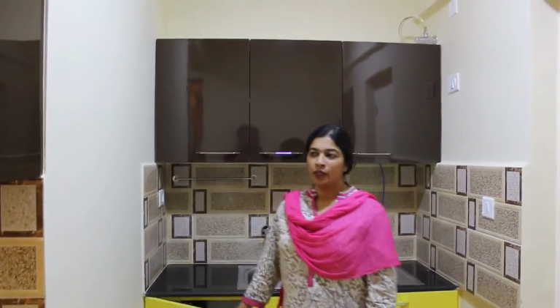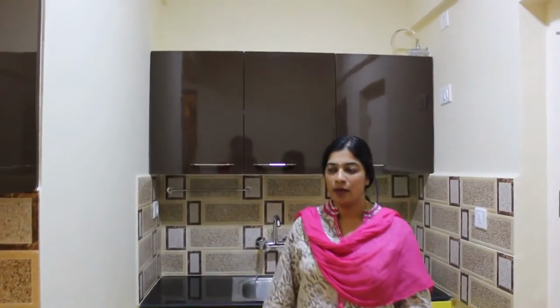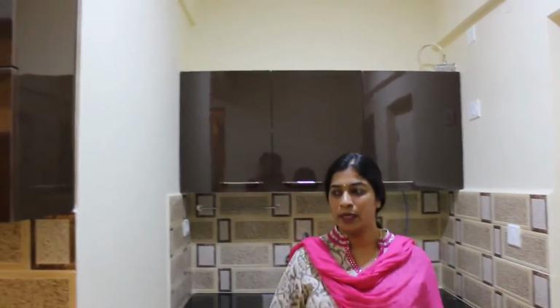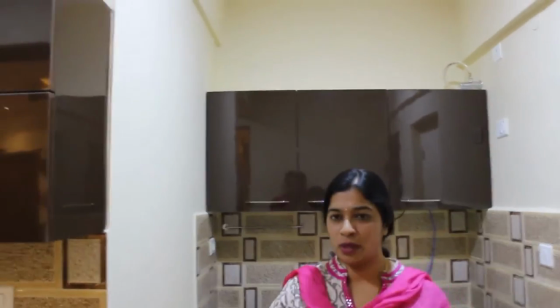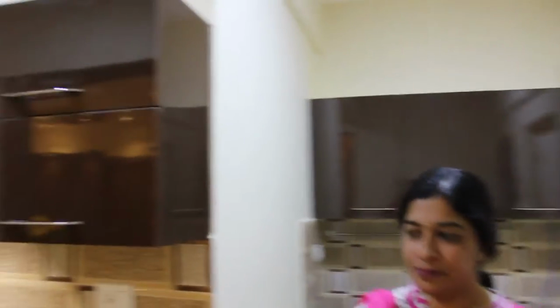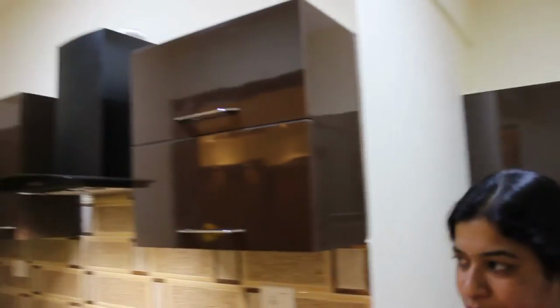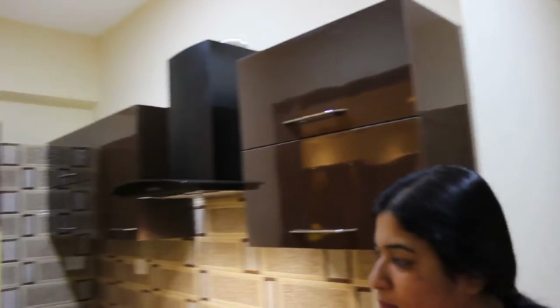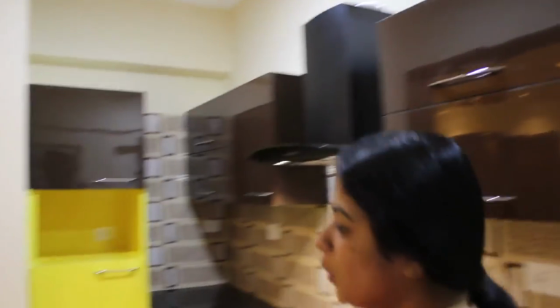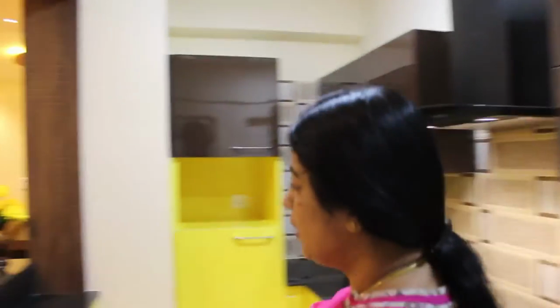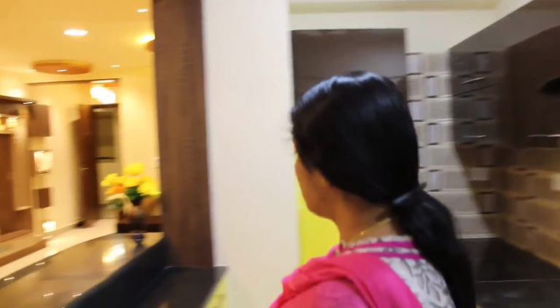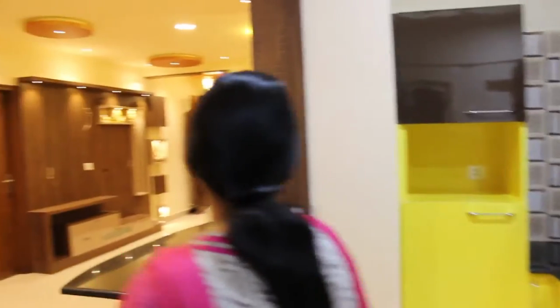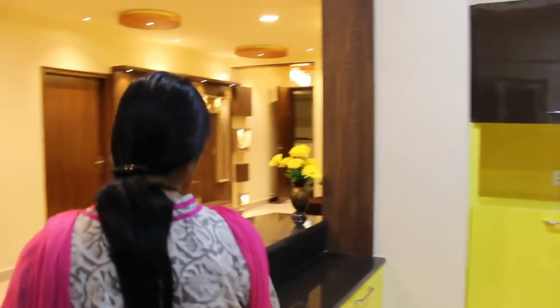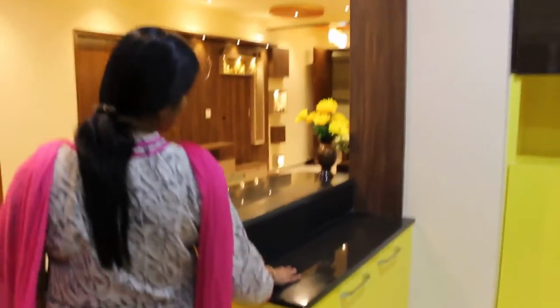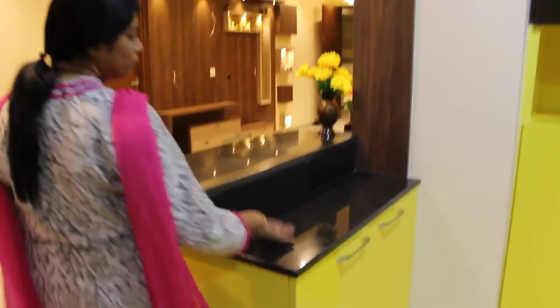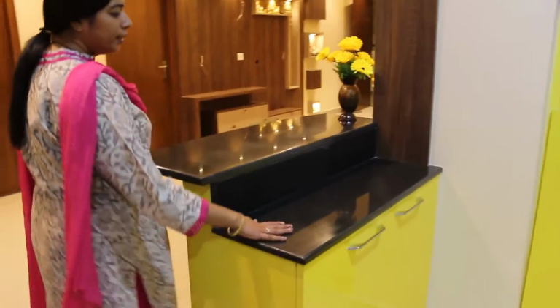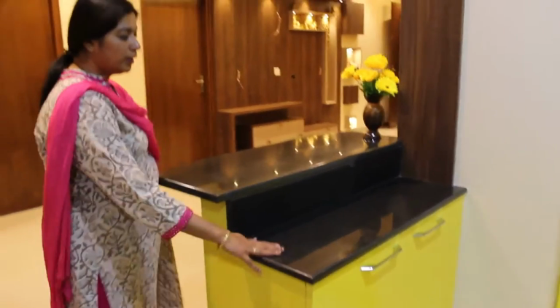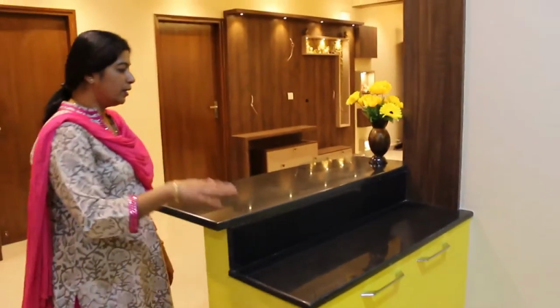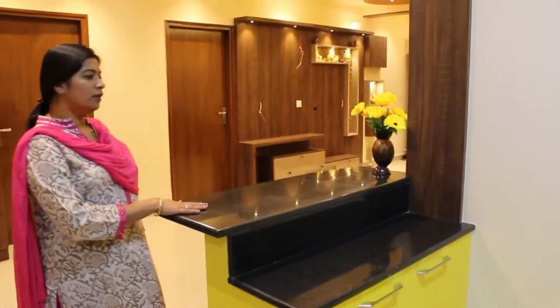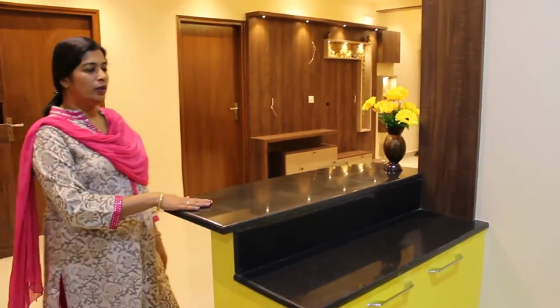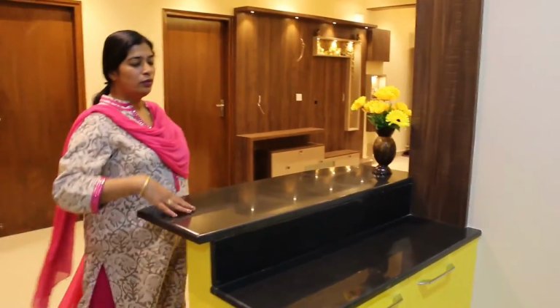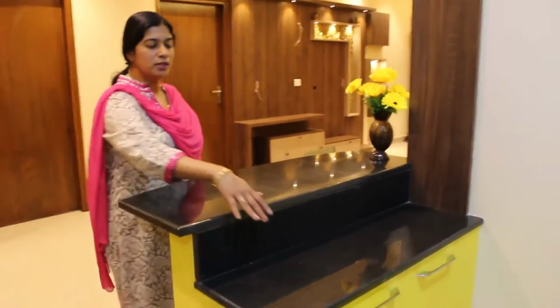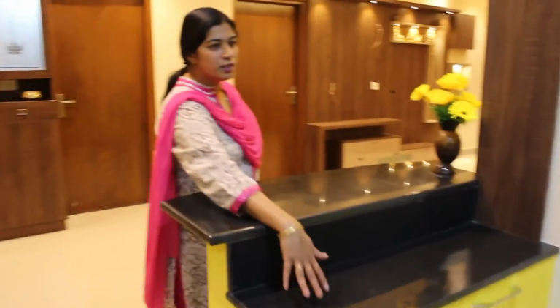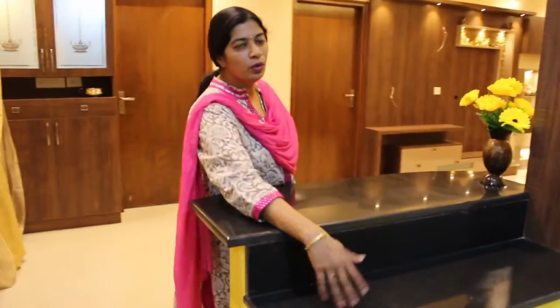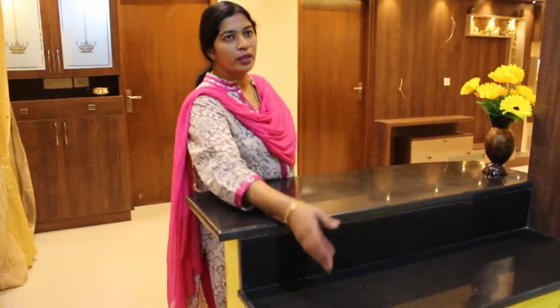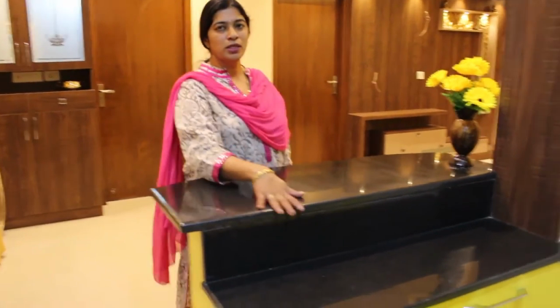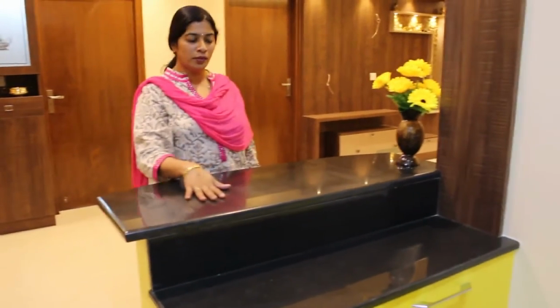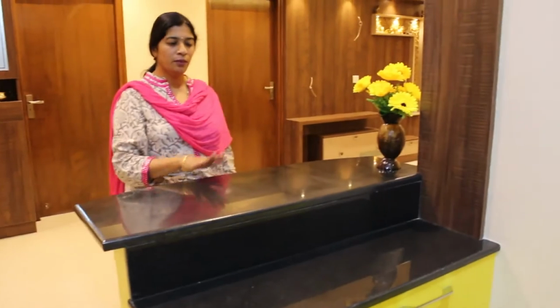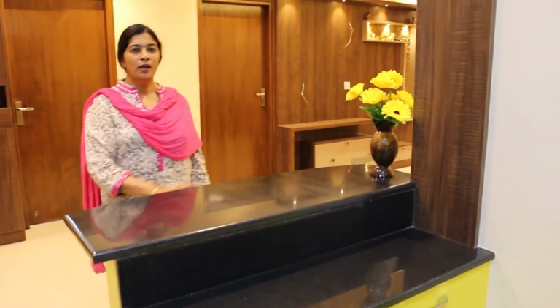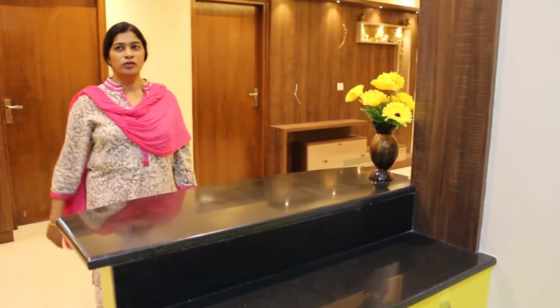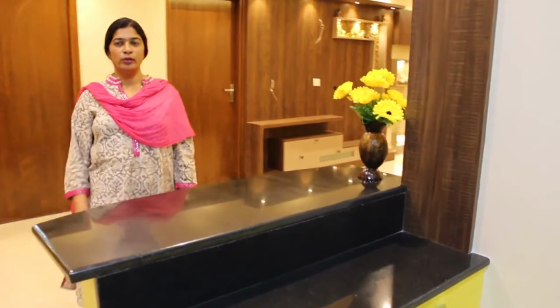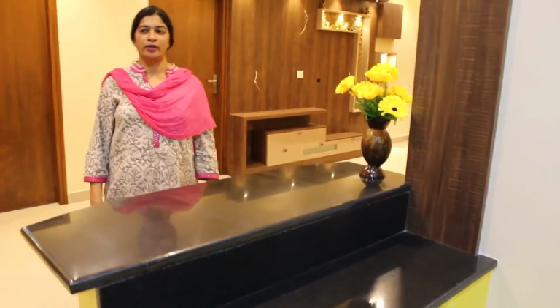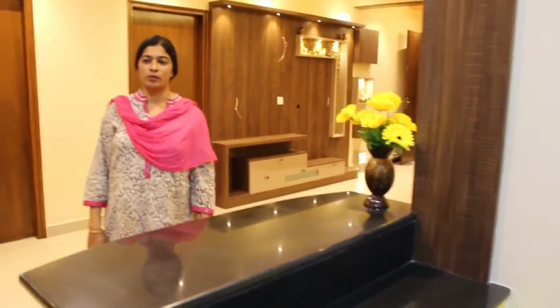We have this breakfast counter, which is a double-seat breakfast counter. The cutting and all can be done here. You can use it as a cutting table, or you can use it as a serving table. This is the breakfast counter.